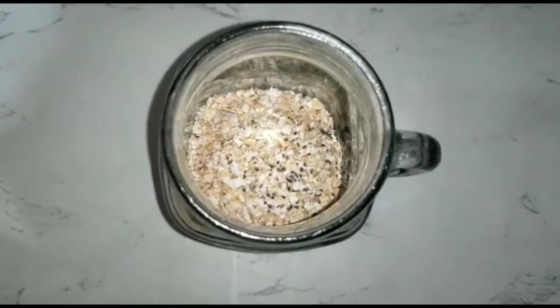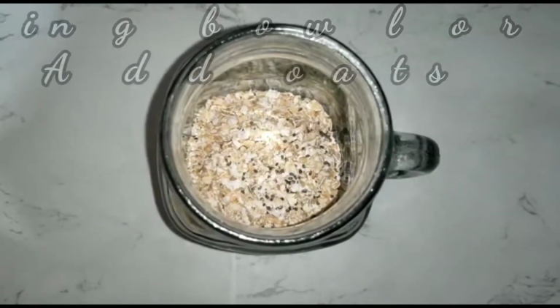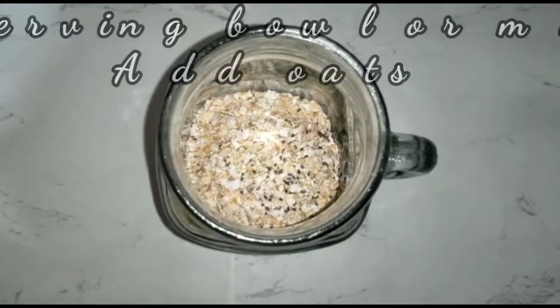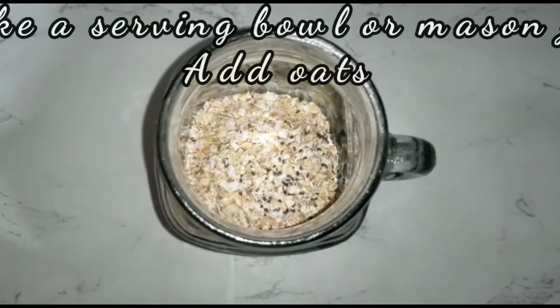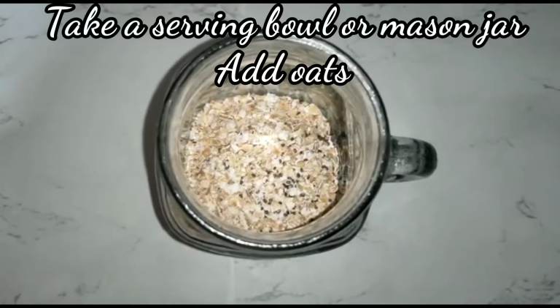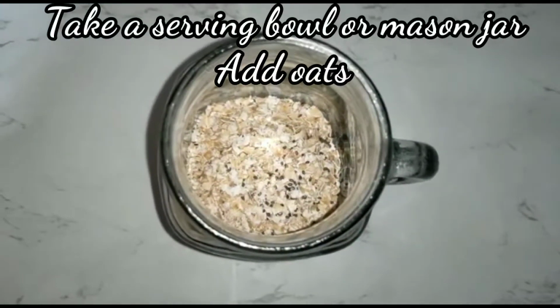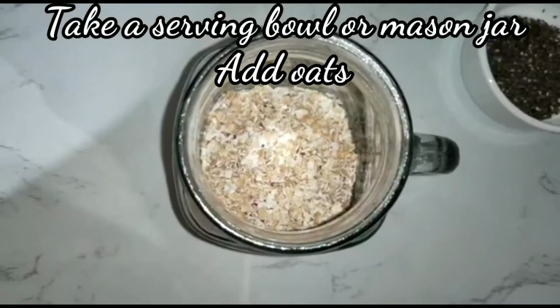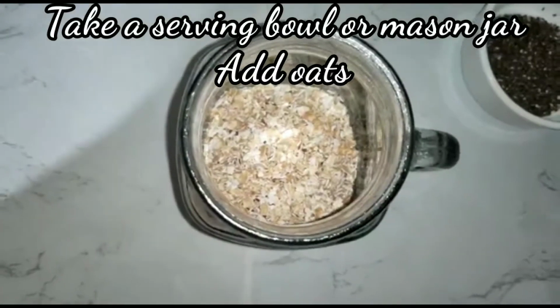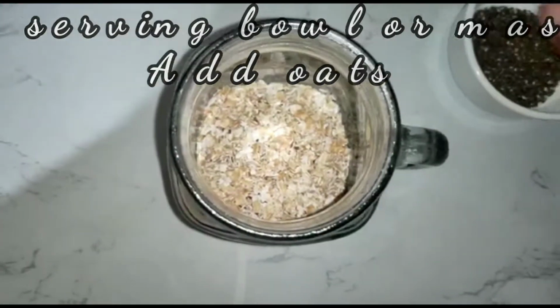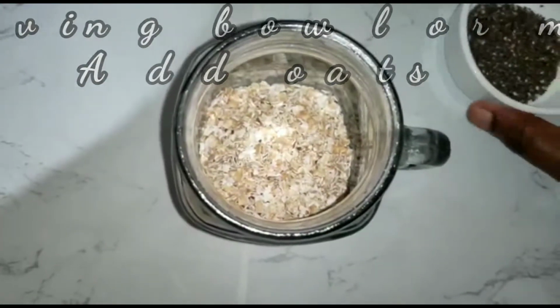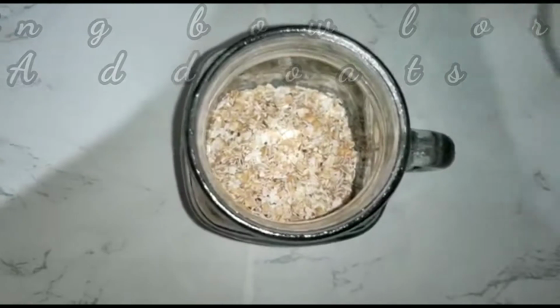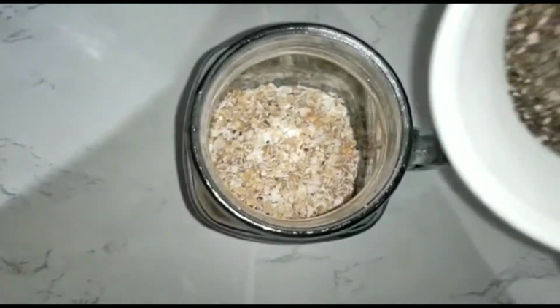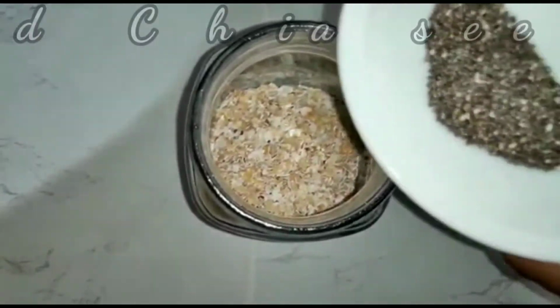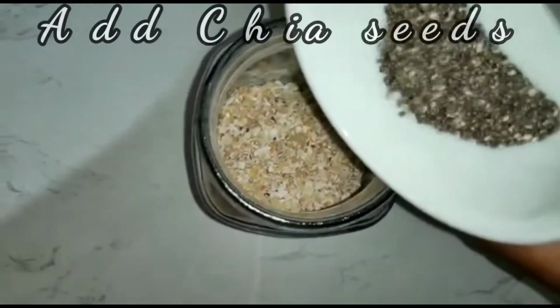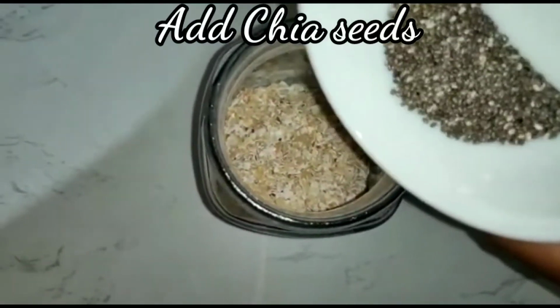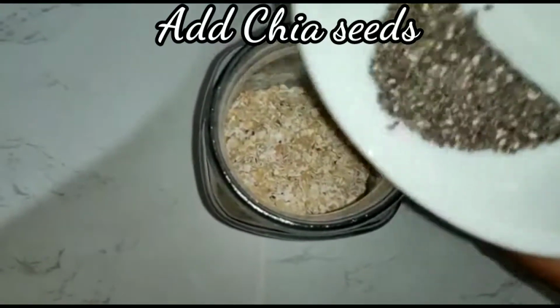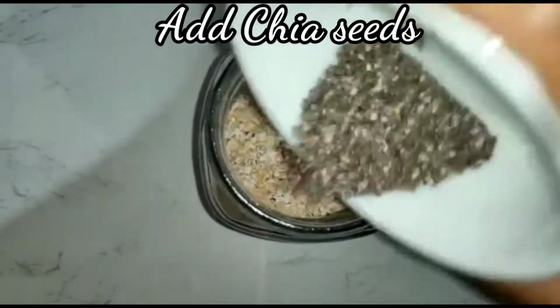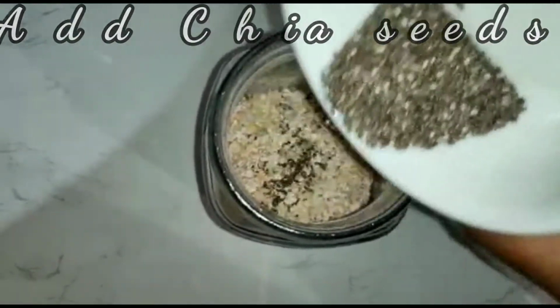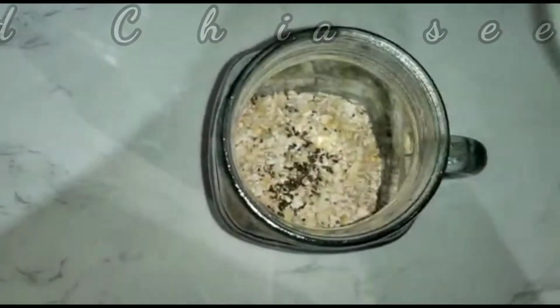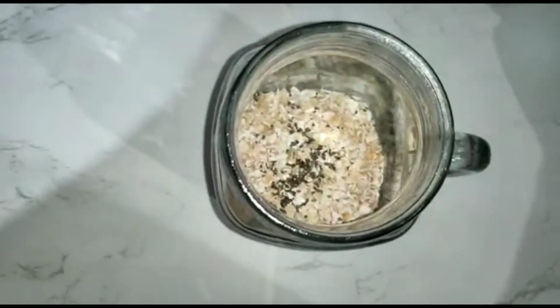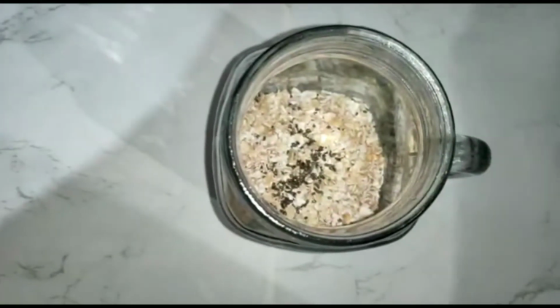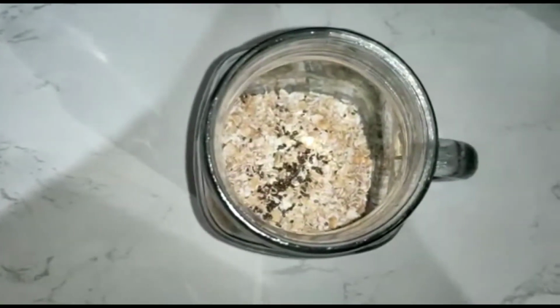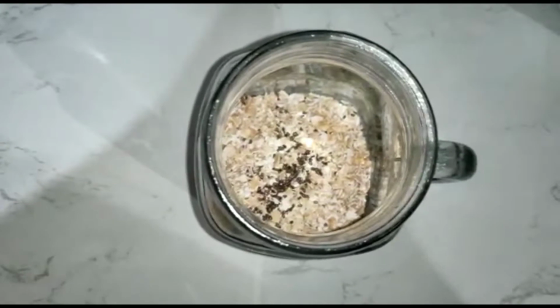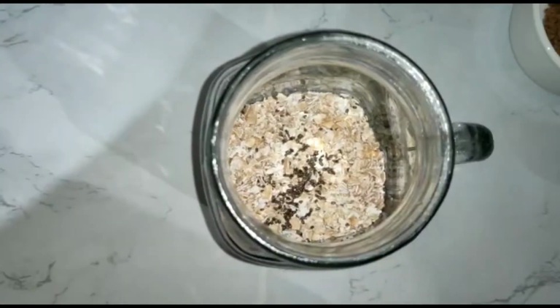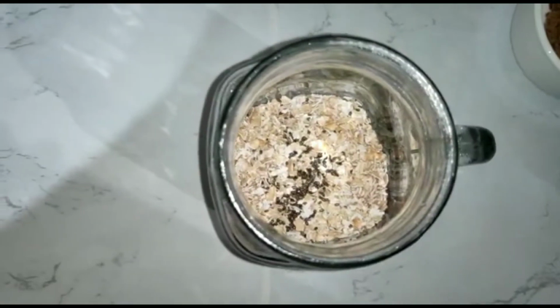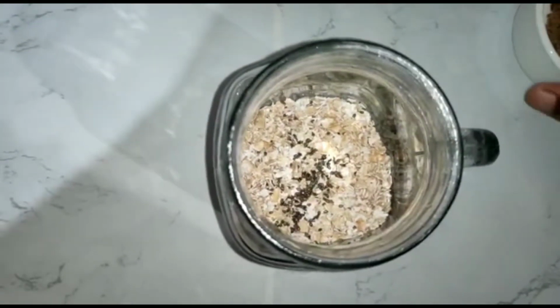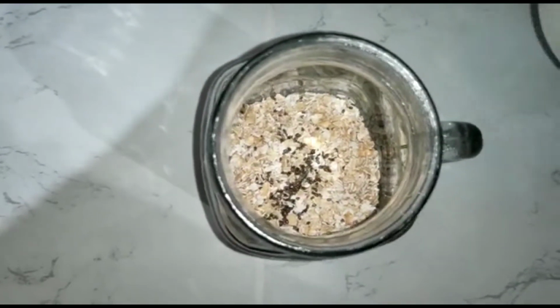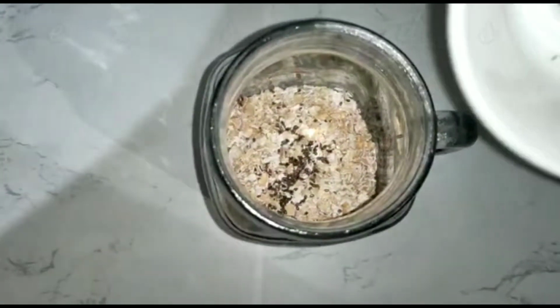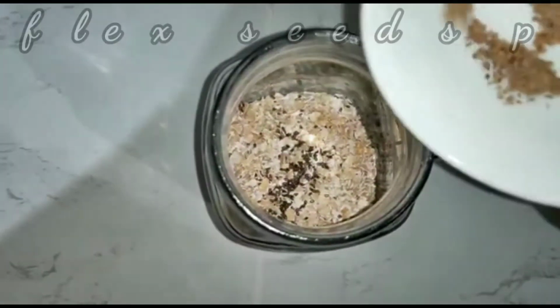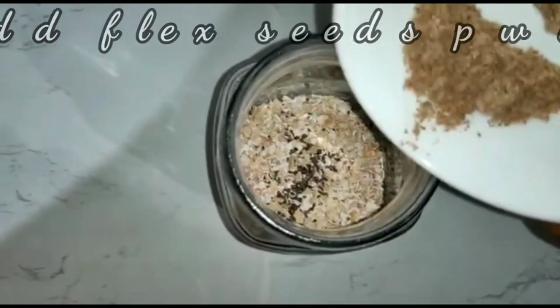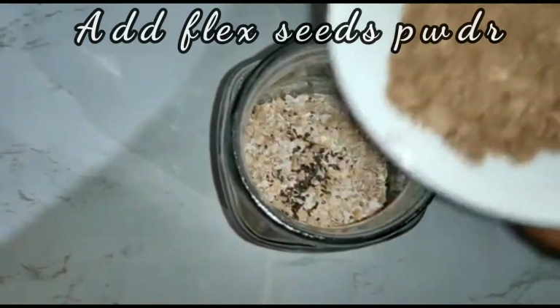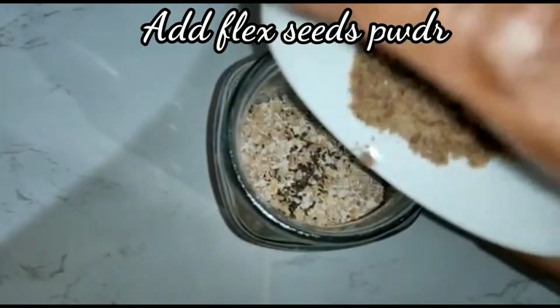In a mason jar or a glass bowl, combine oats, add a topping, add a cup of seeds, and add one teaspoon of crushed seeds to powder.